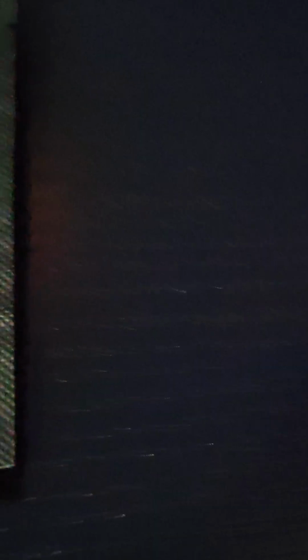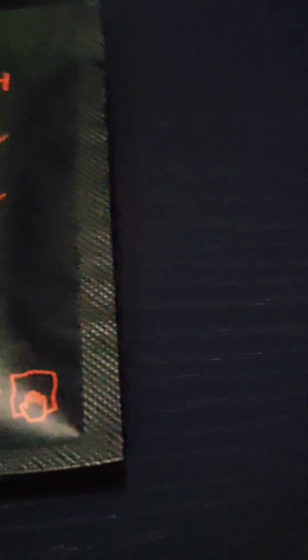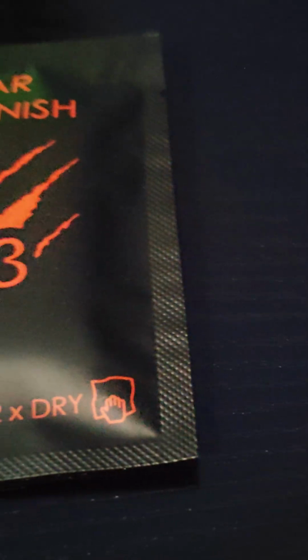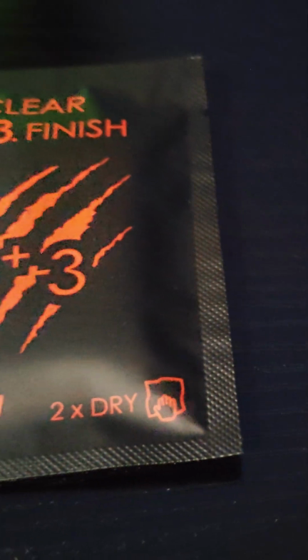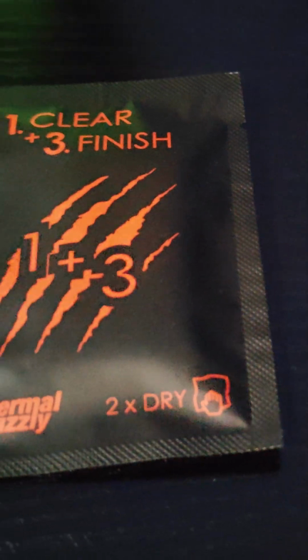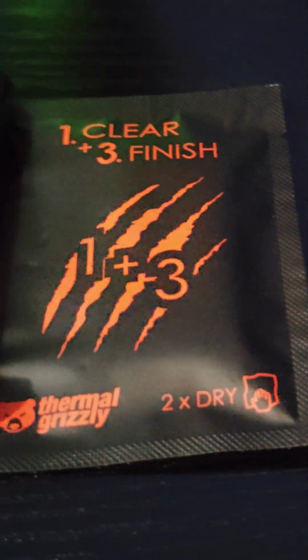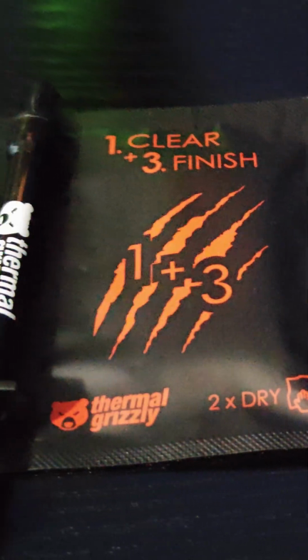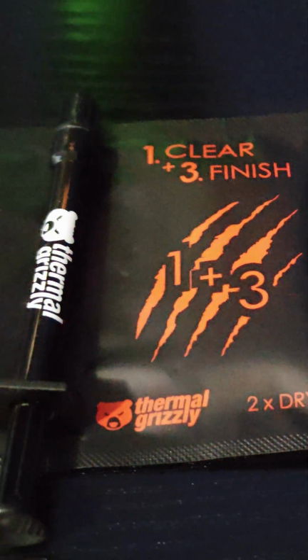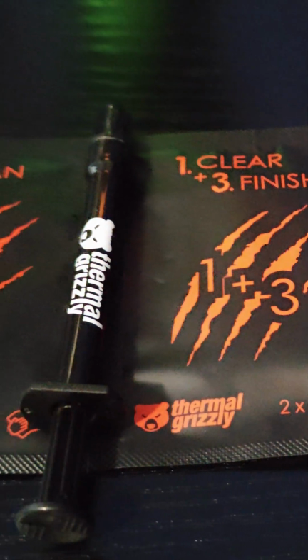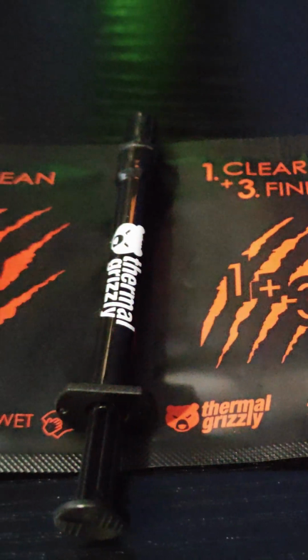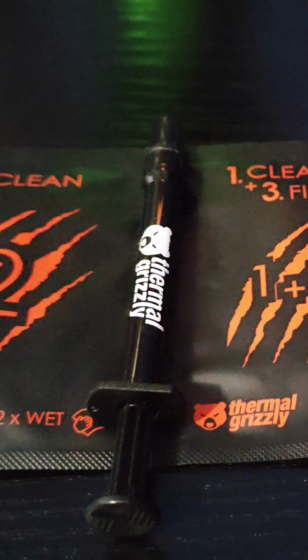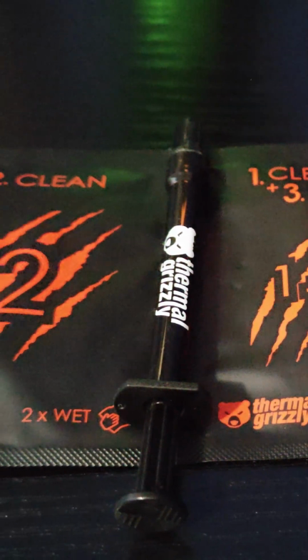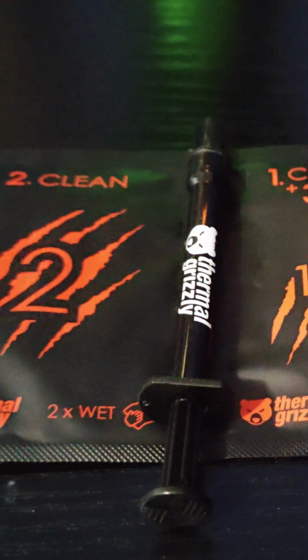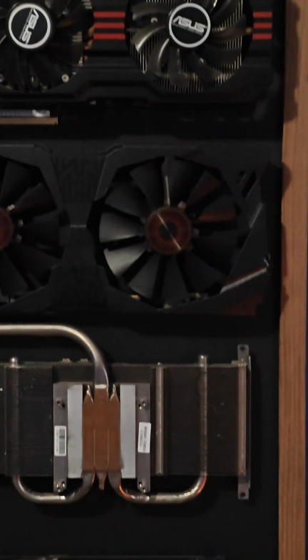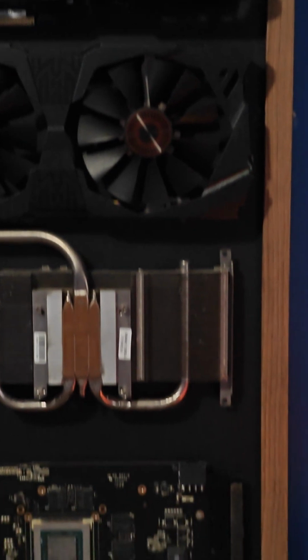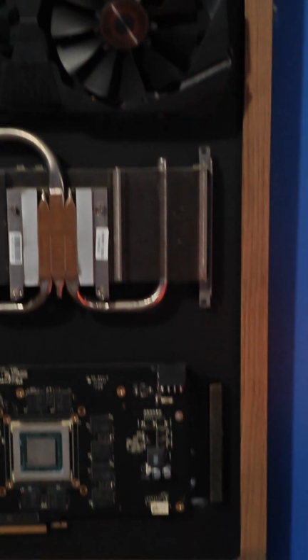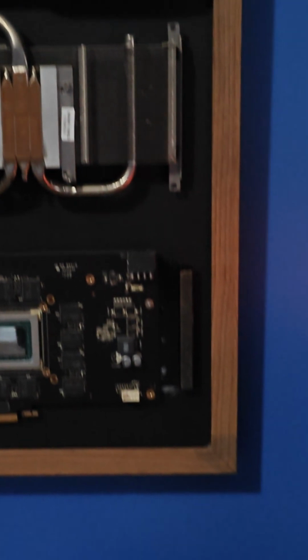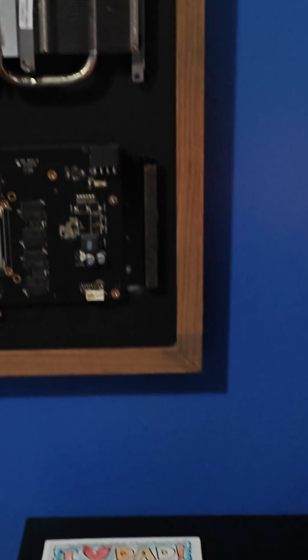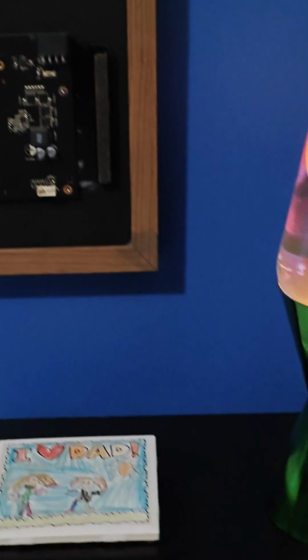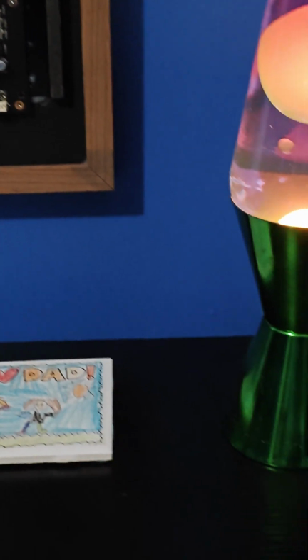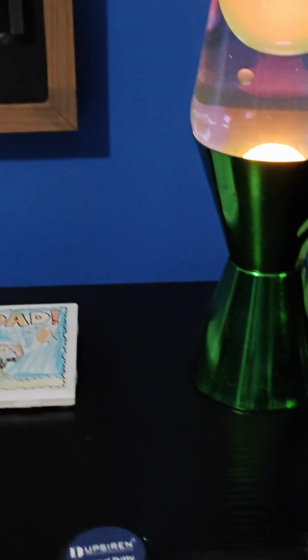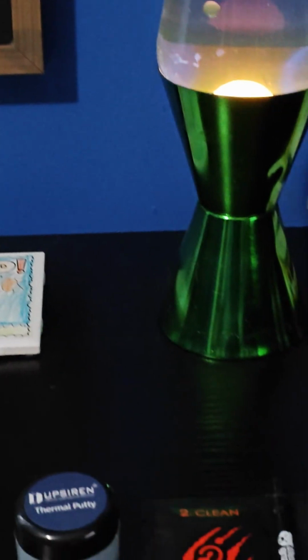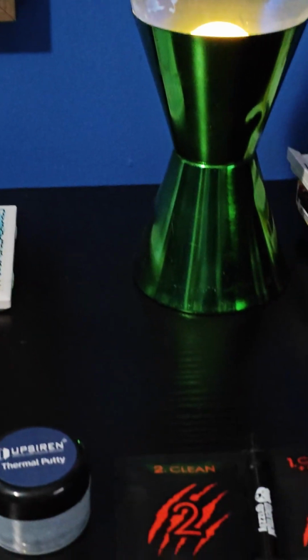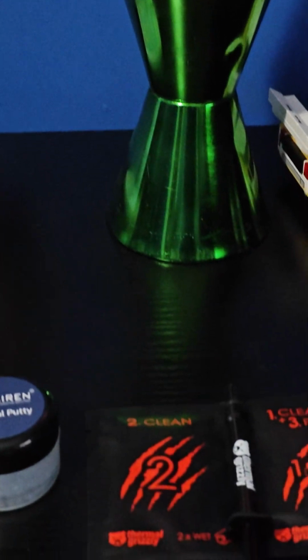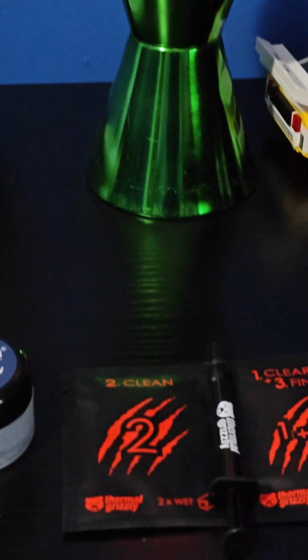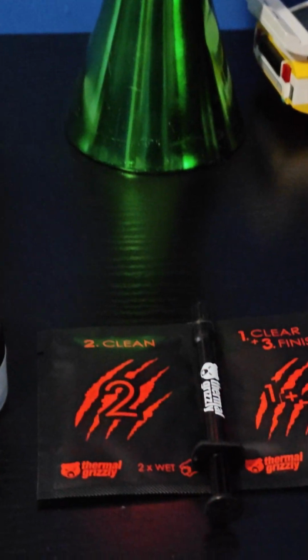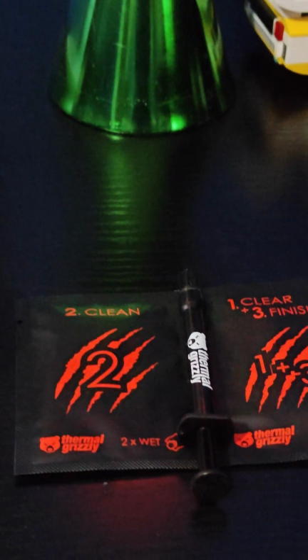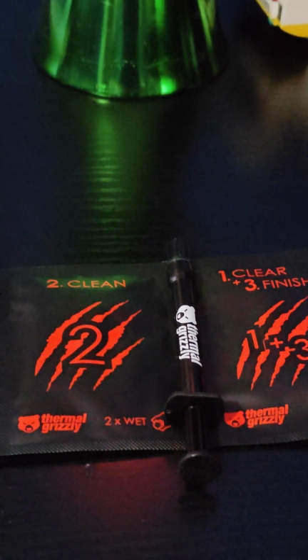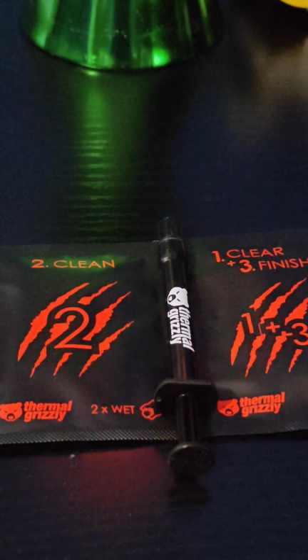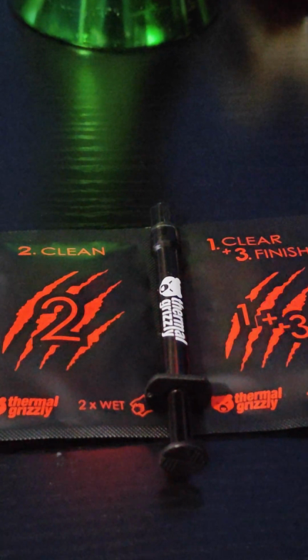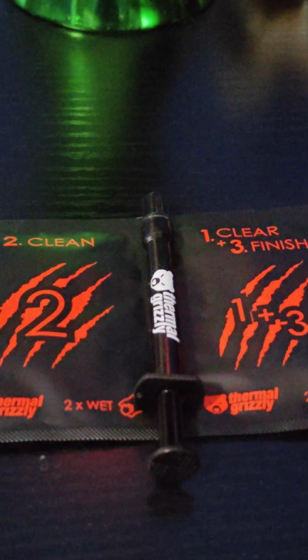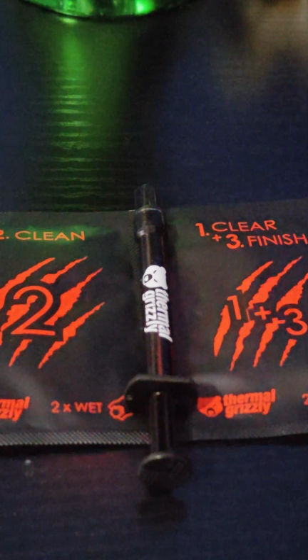This time around, I wanted to try out DeBauer's Thermal Grizzly Duronaut. I spent some time looking up the top performing paste on the market, and while it's not the most expensive, it consistently outperformed everything else.